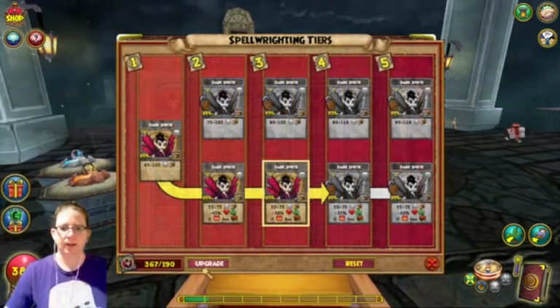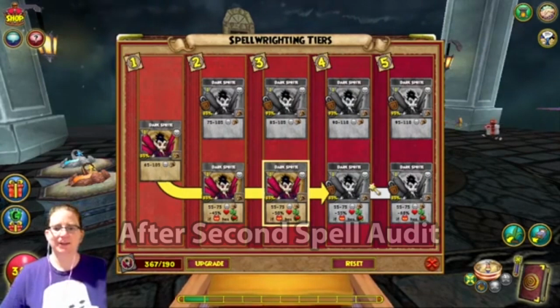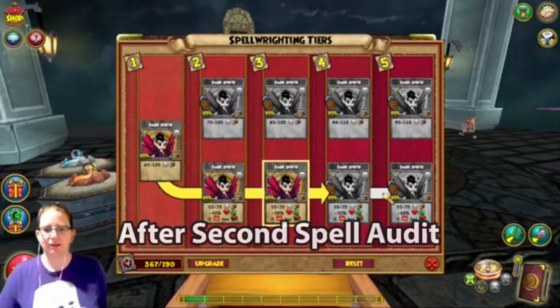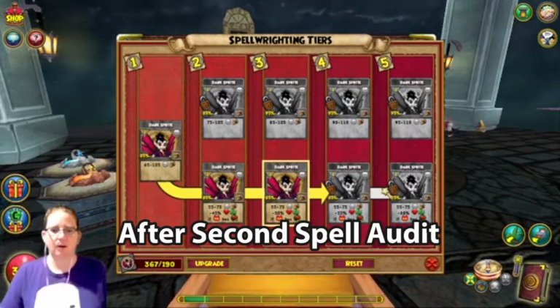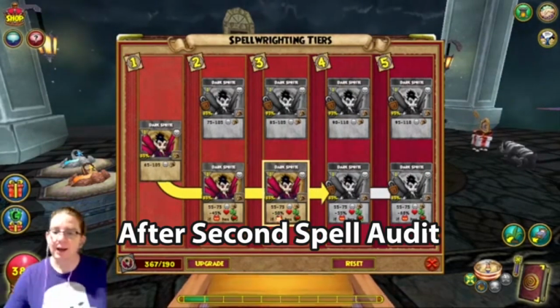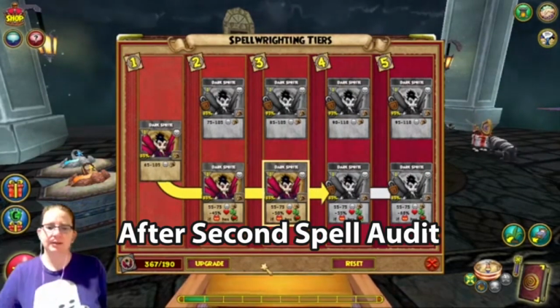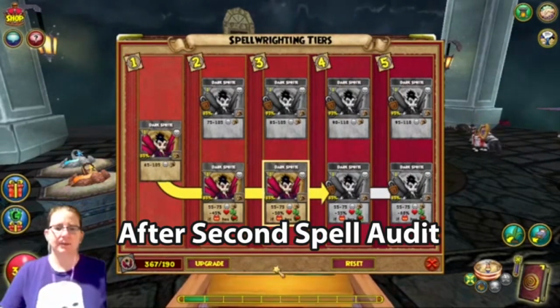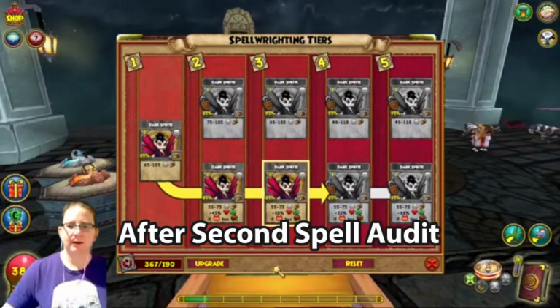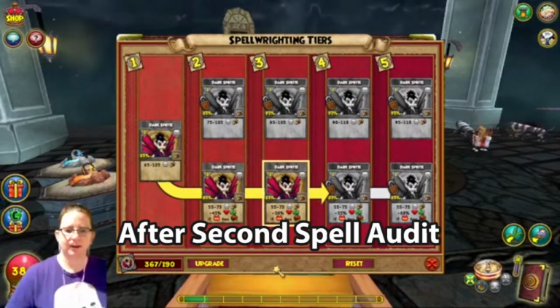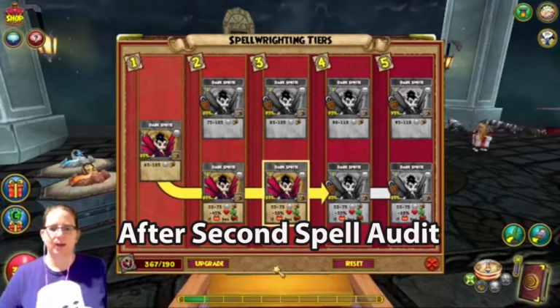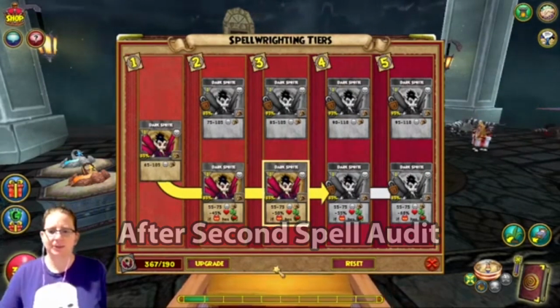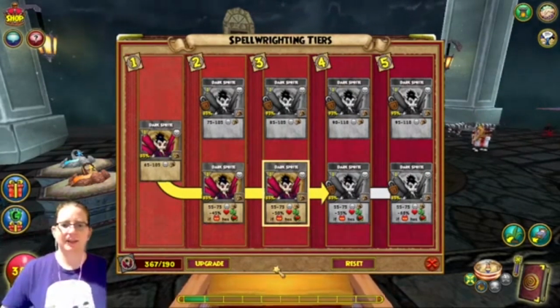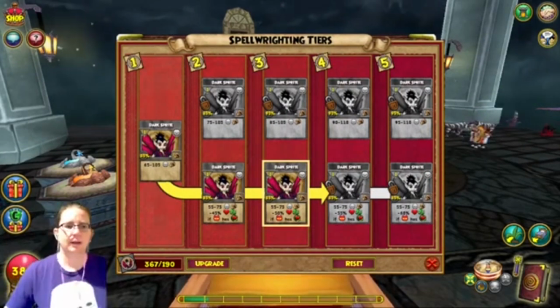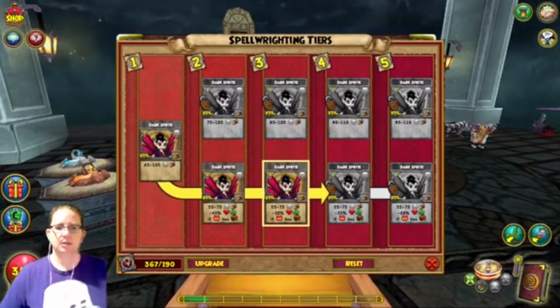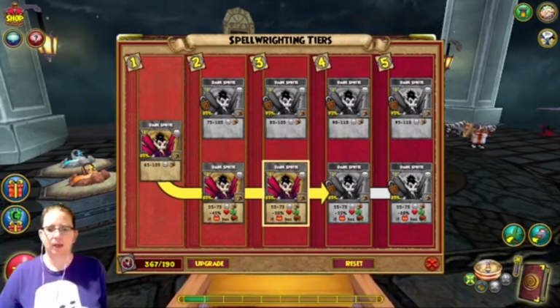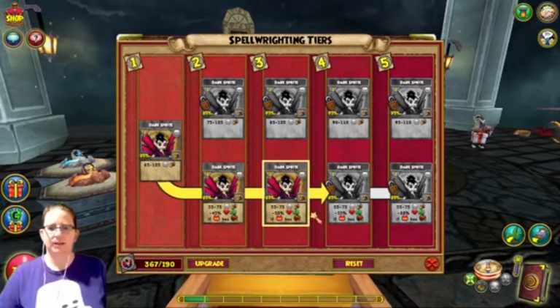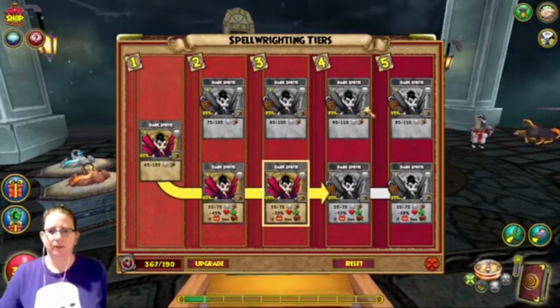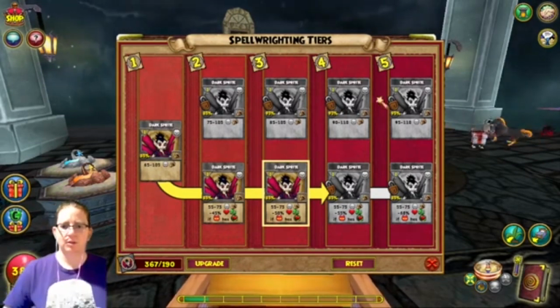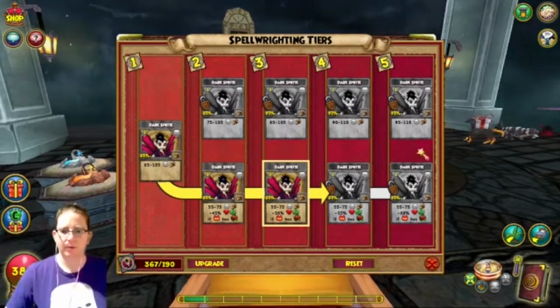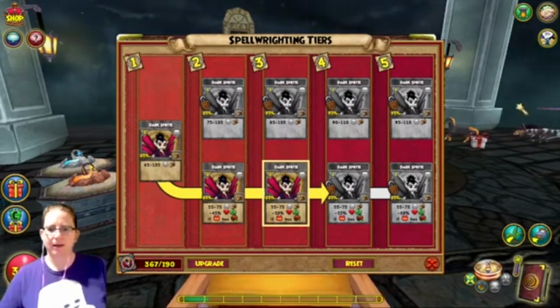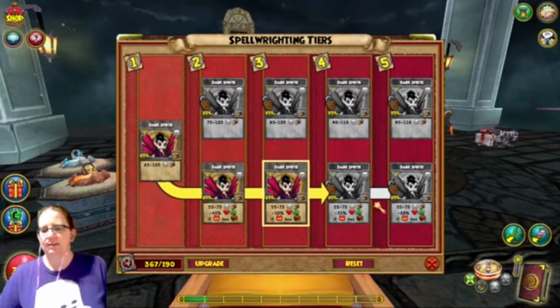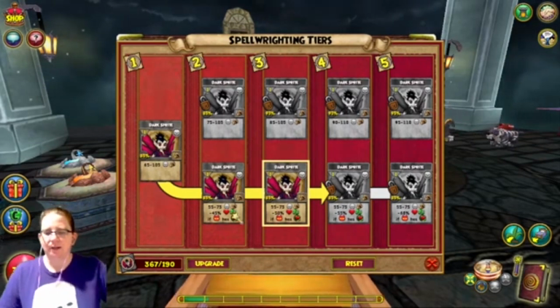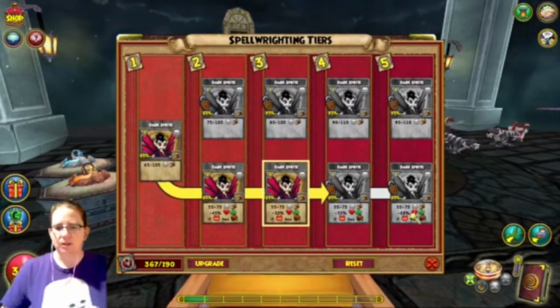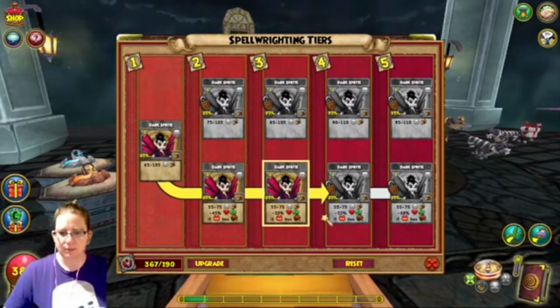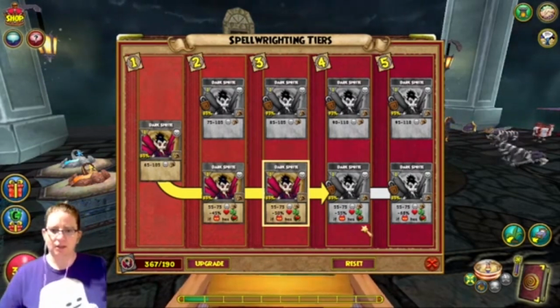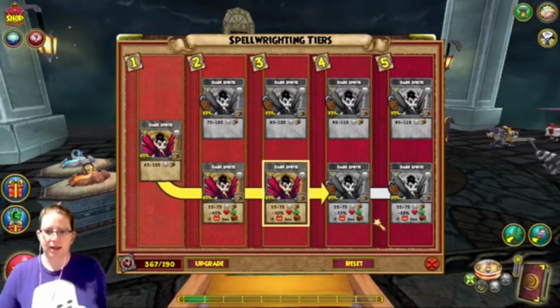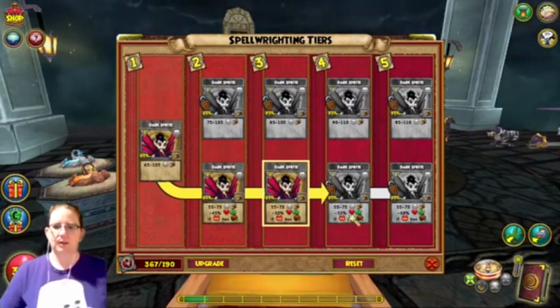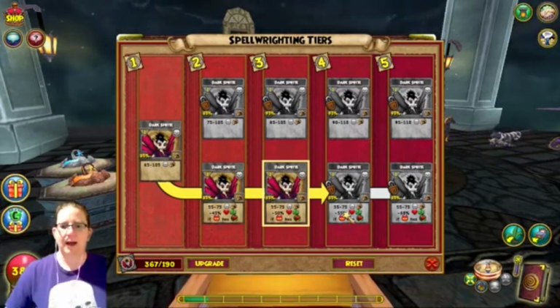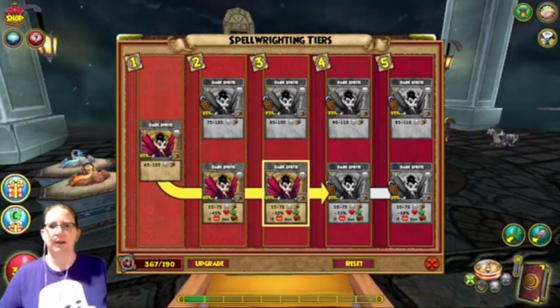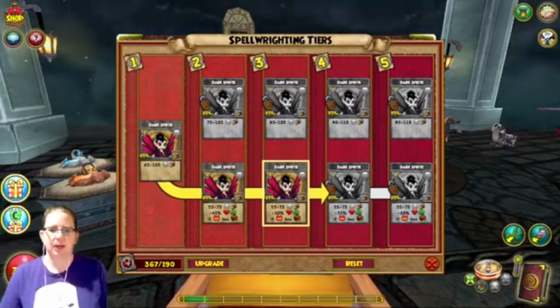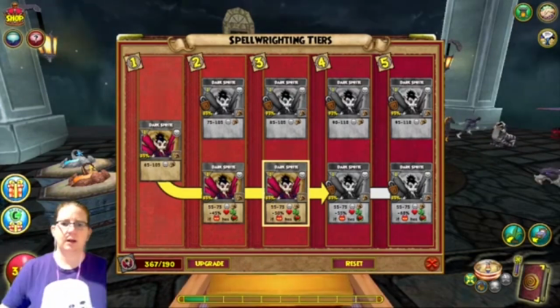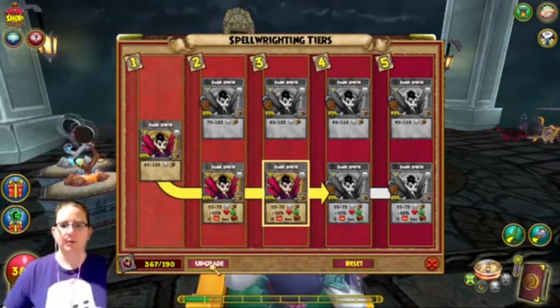I can upgrade this to tier four — I spent all my crowns on packs for this. I'll just do this because it's not like I'm going to choose the upper path. I'm not going to keep a bunch of these in because the condition has to be that they have a heal over time, but upgrade.